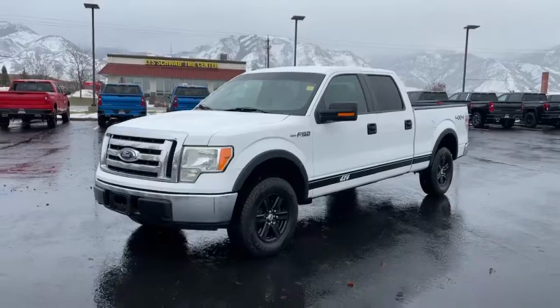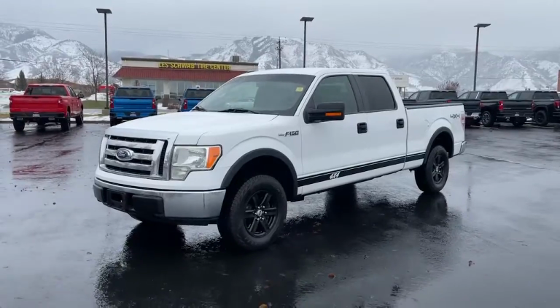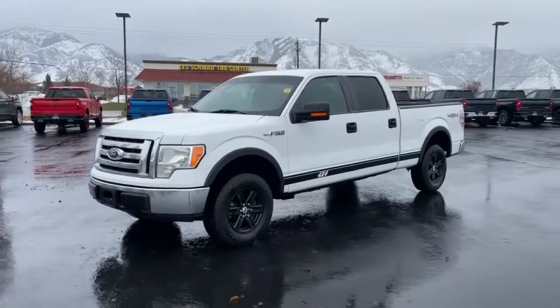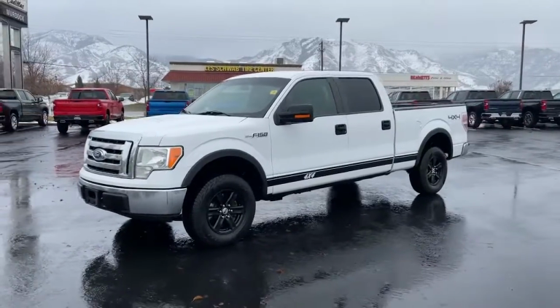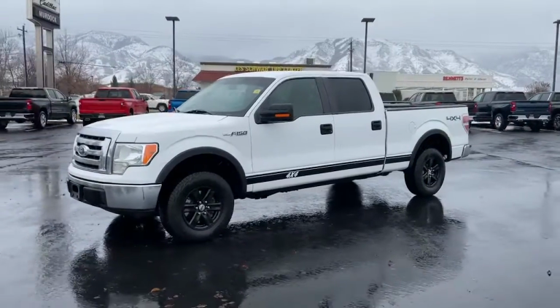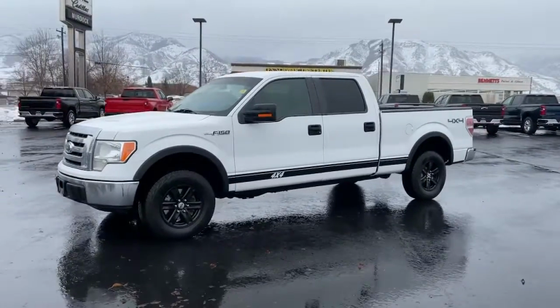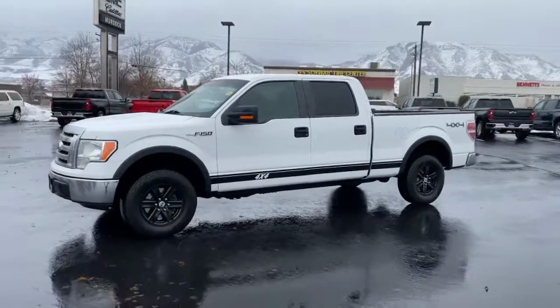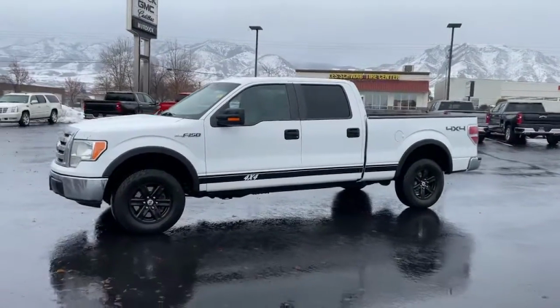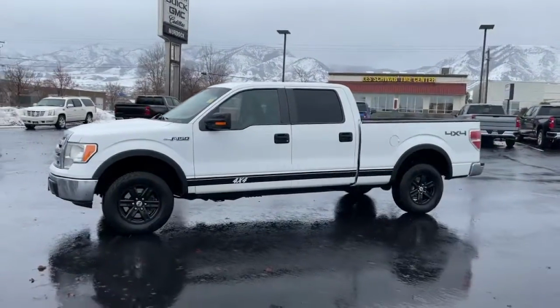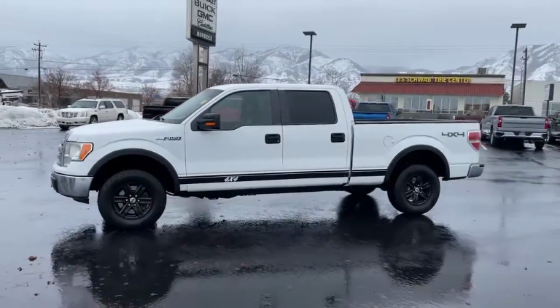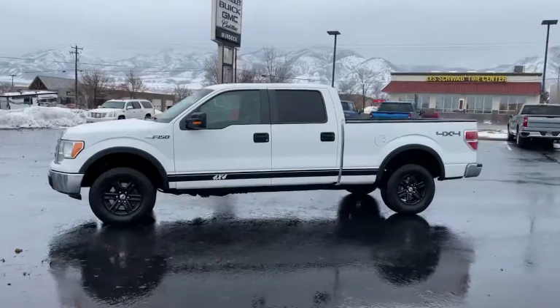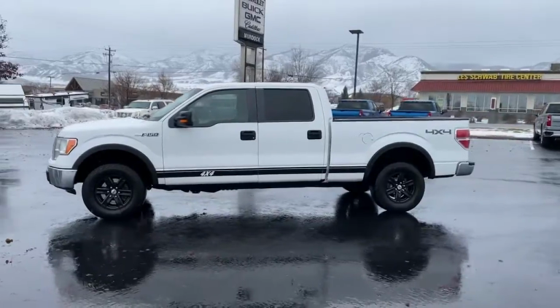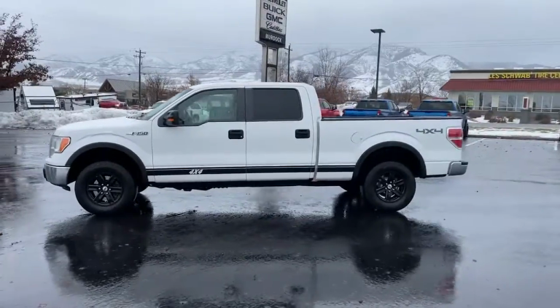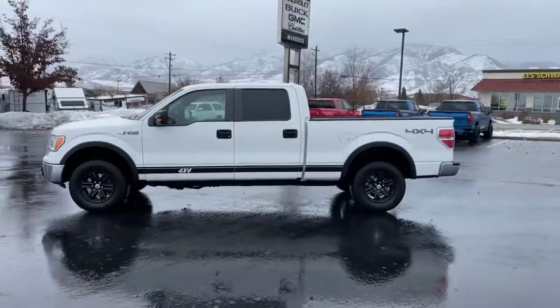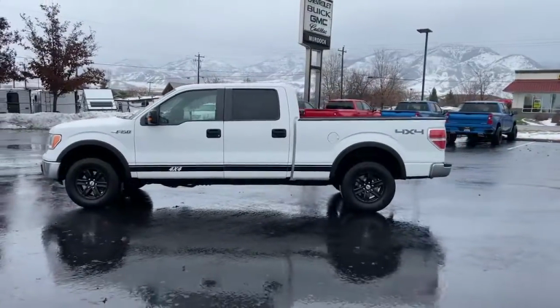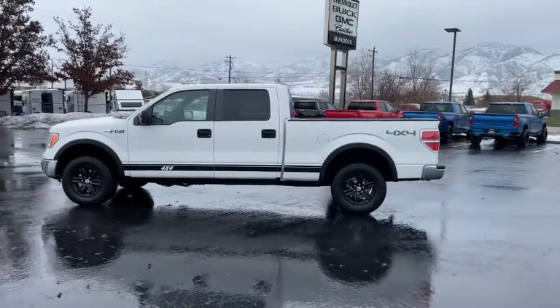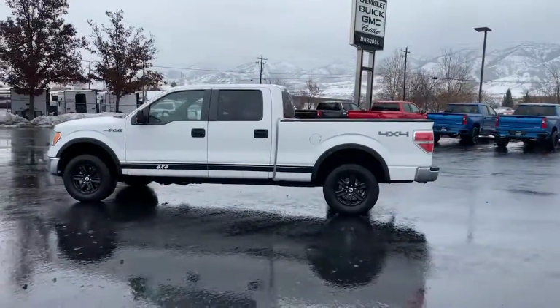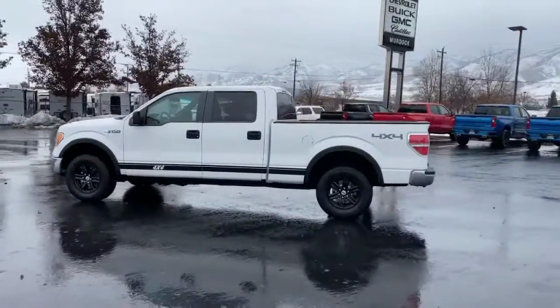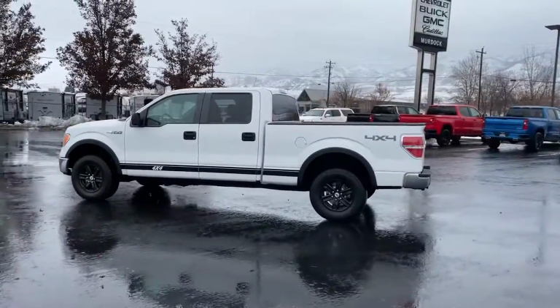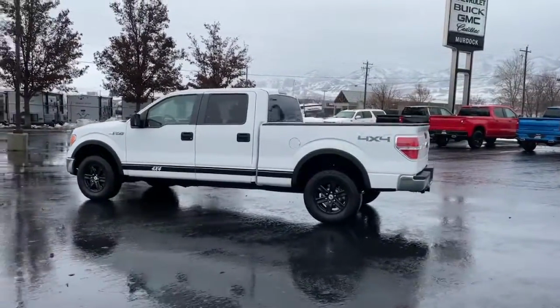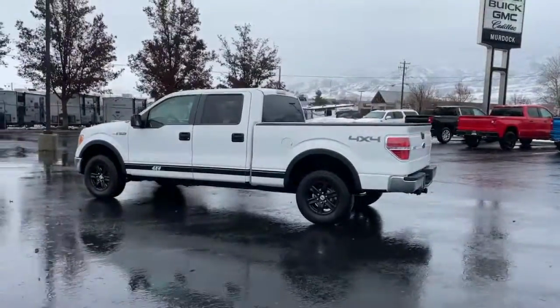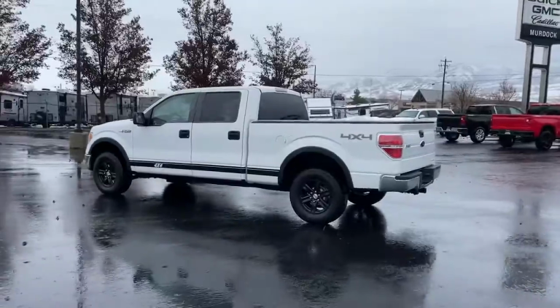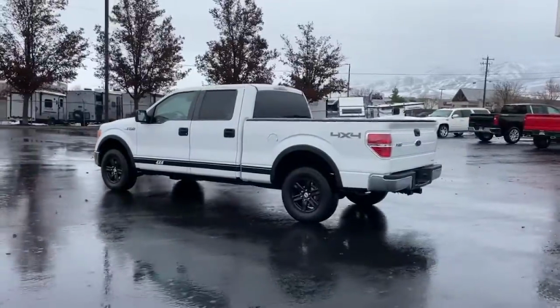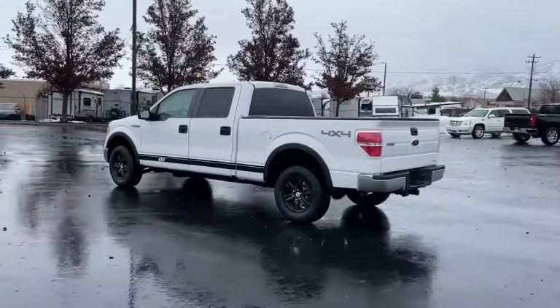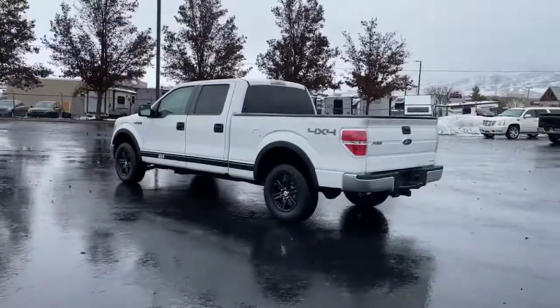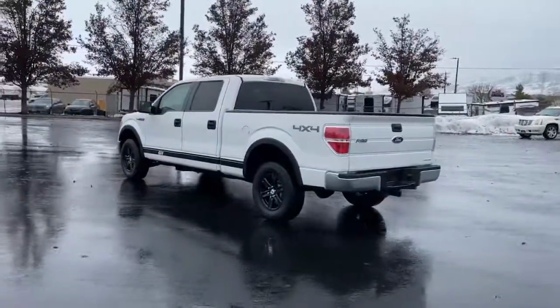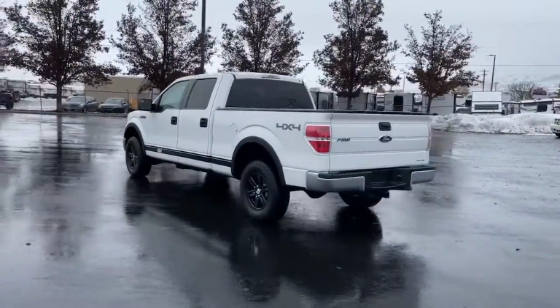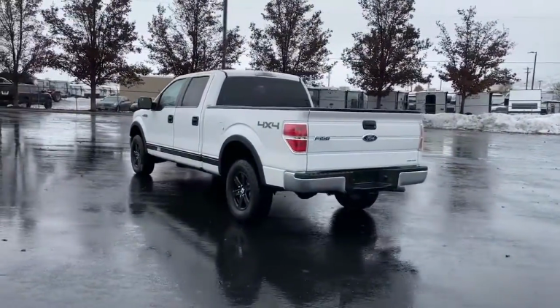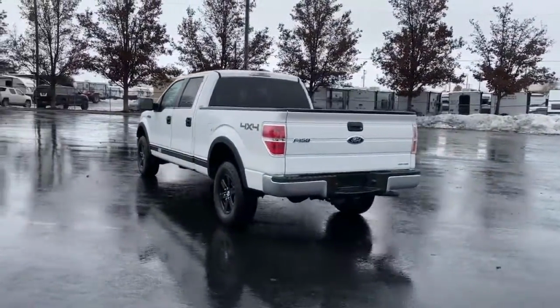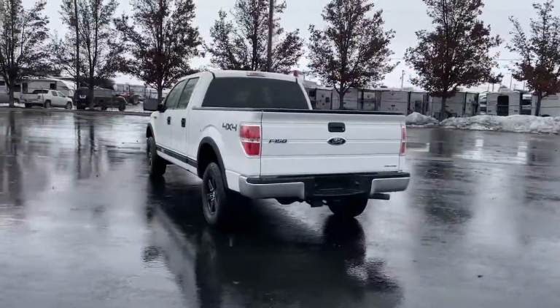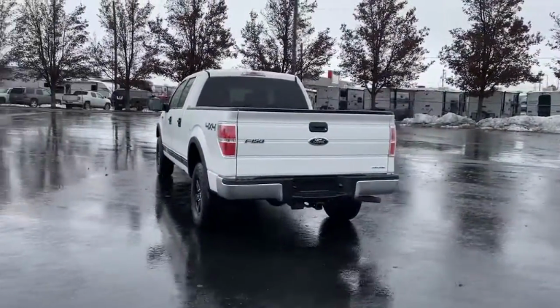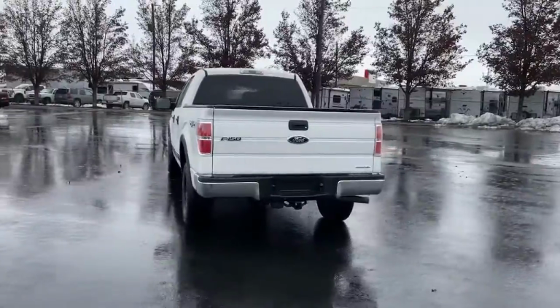You will be amazed by this 2011 Ford F-150. With less than 120,000 miles on the odometer, this vehicle provides excellent value. This rugged F-150 is ready for work, off-roading, or a little R&R.